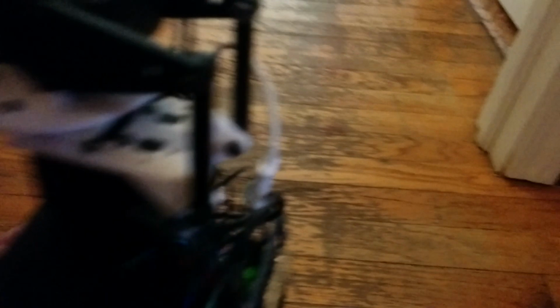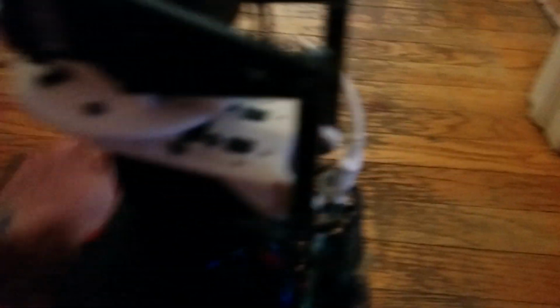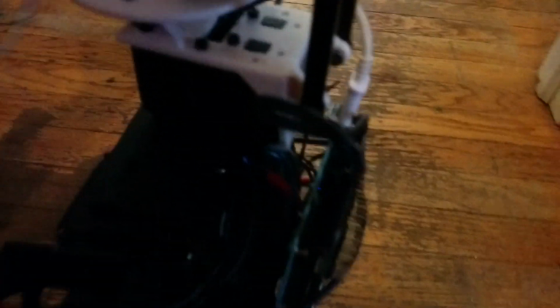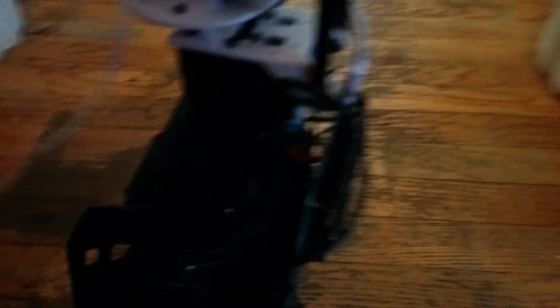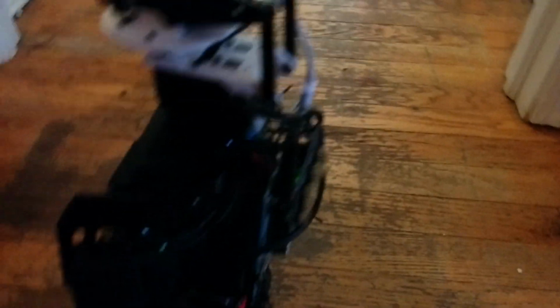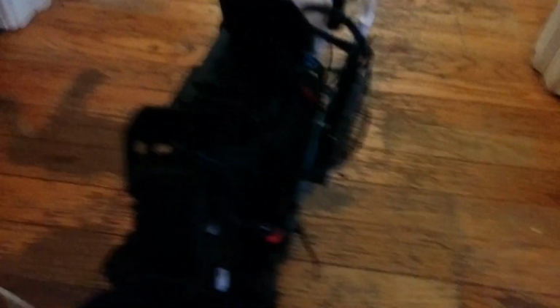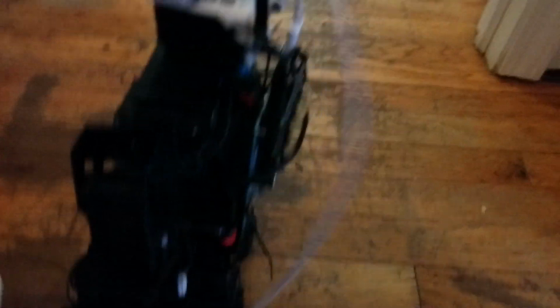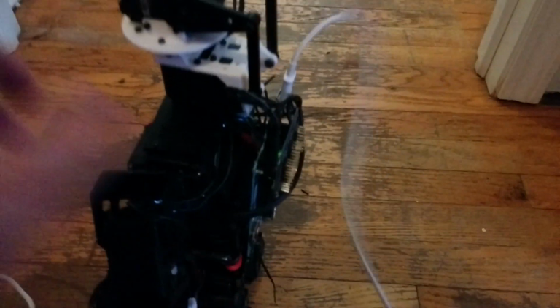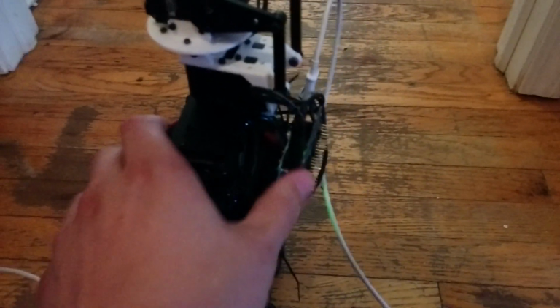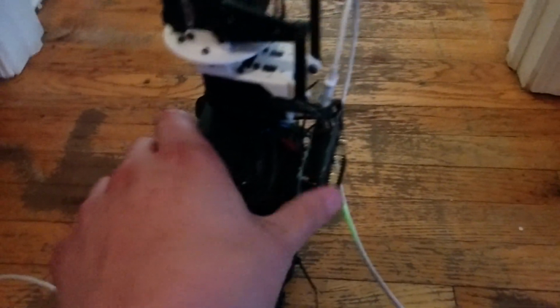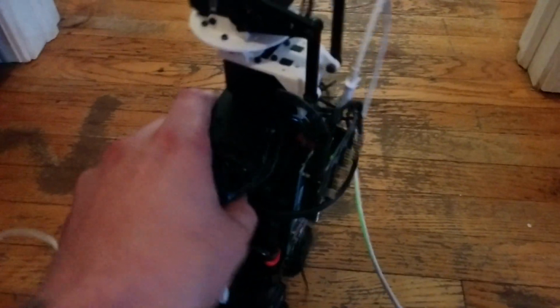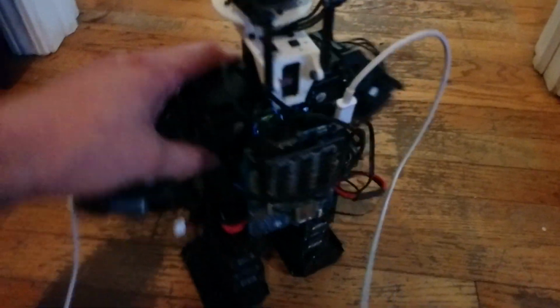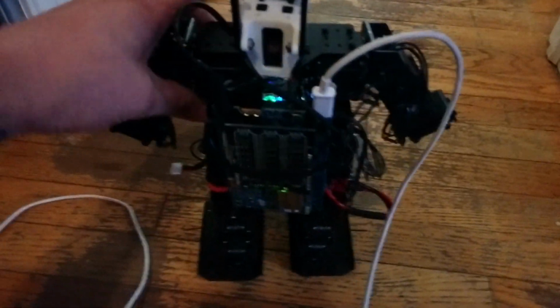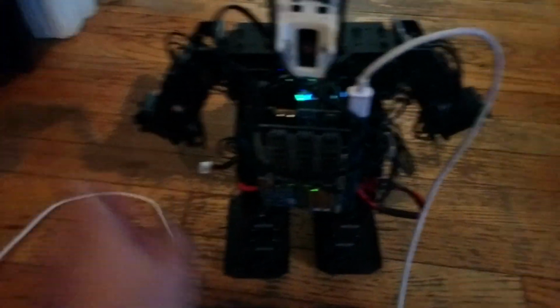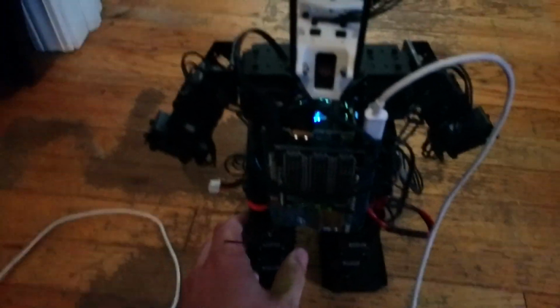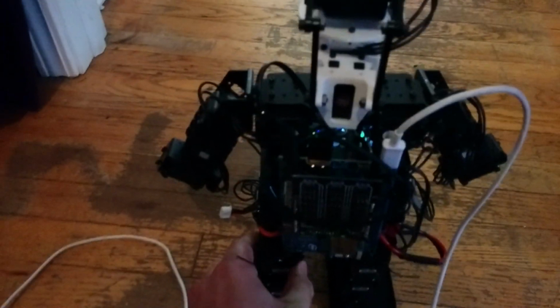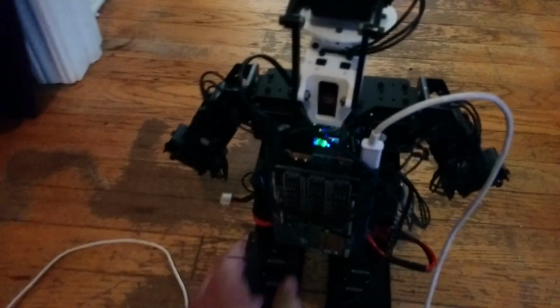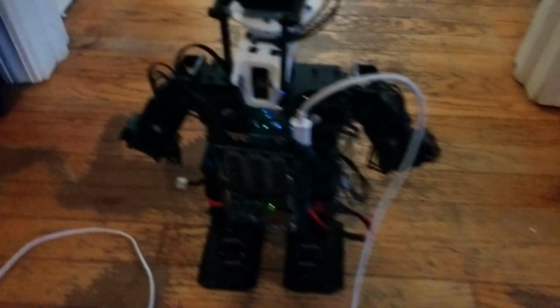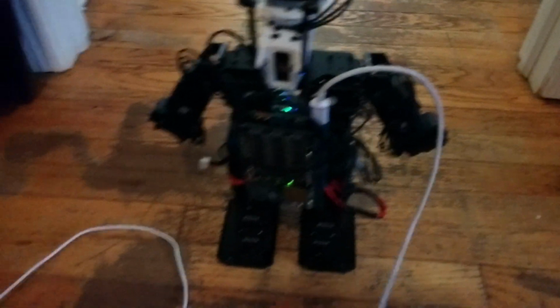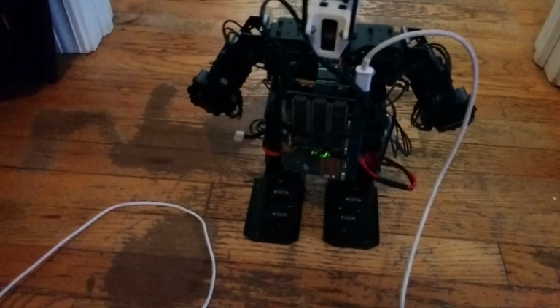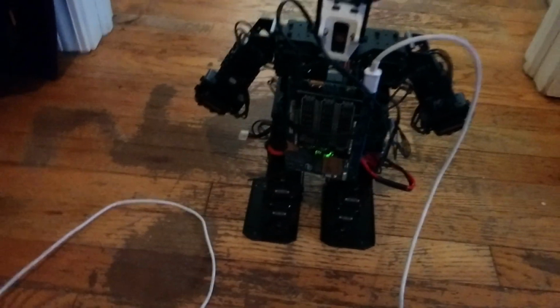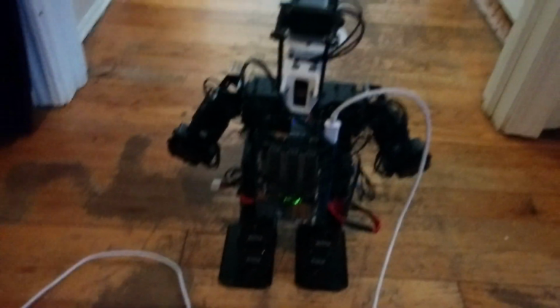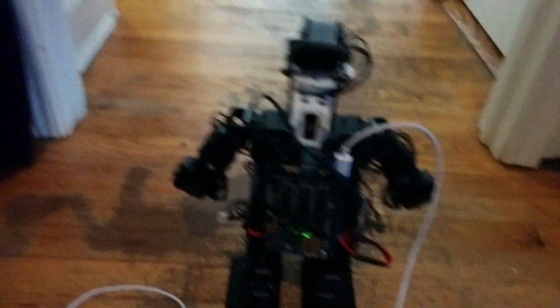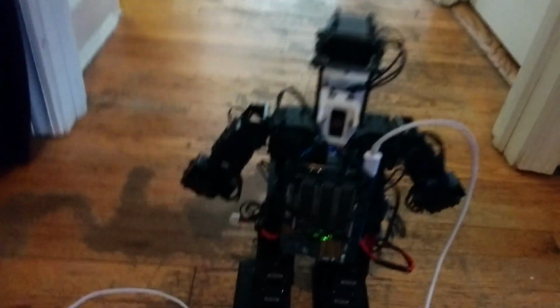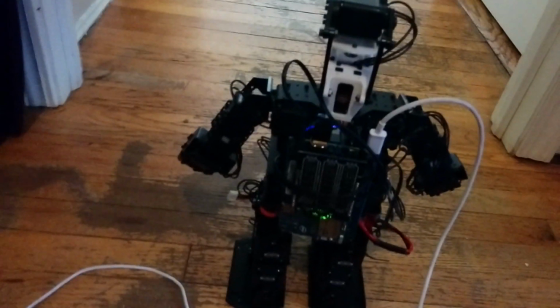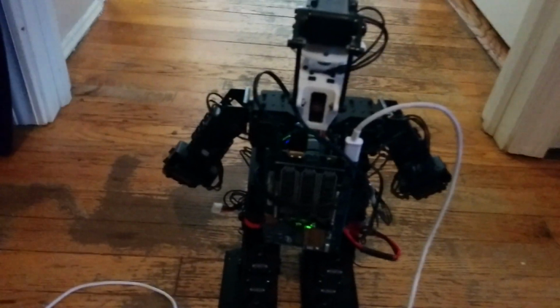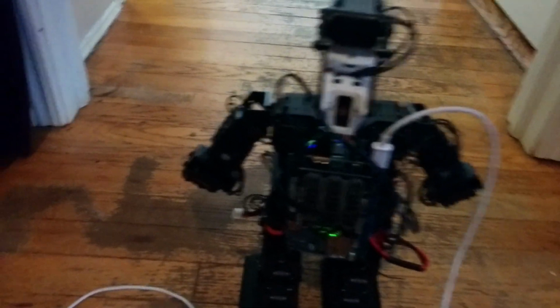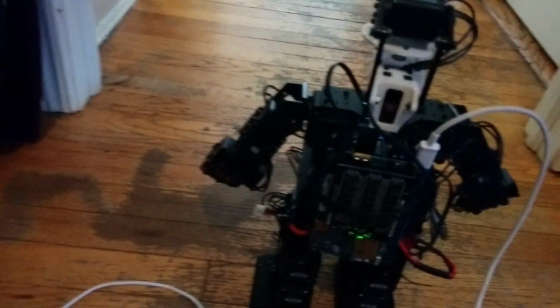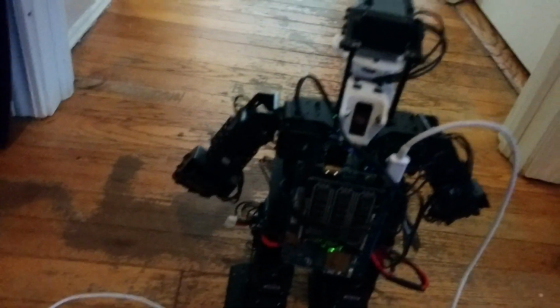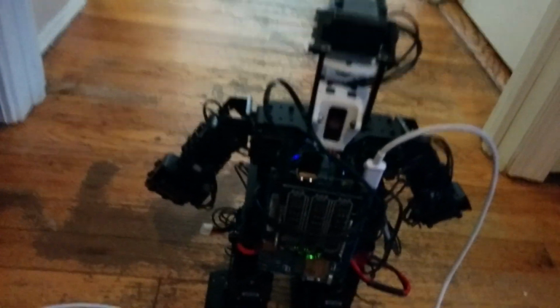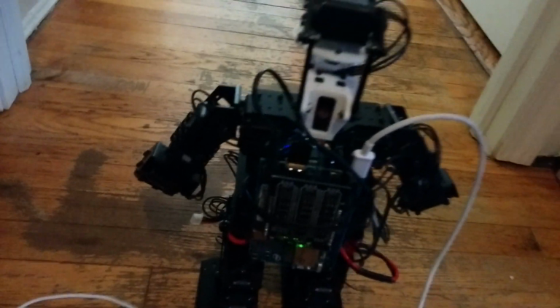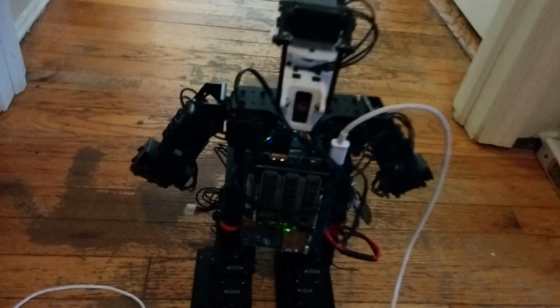So I'm going to go ahead and power him up. We don't have Wi-Fi running right now, so we are running him tethered, but we should be able to do a nice little test. There we go.